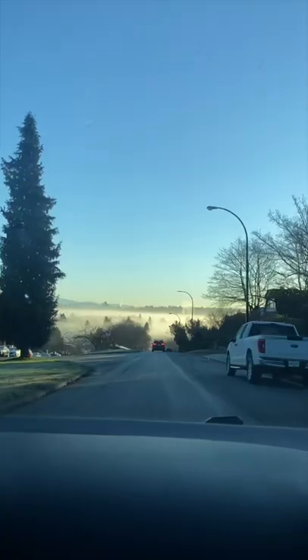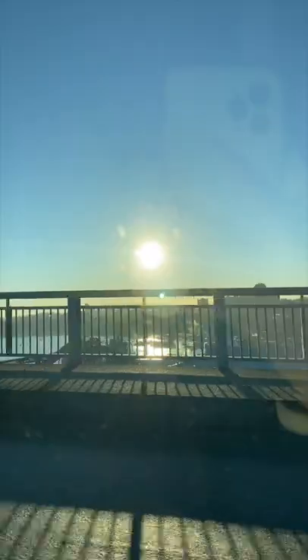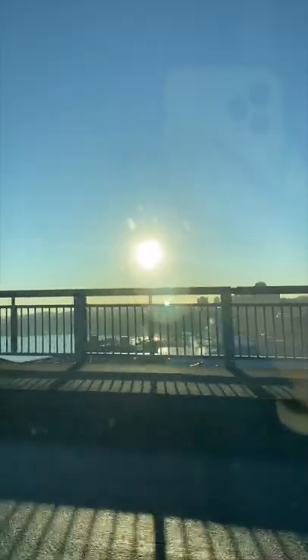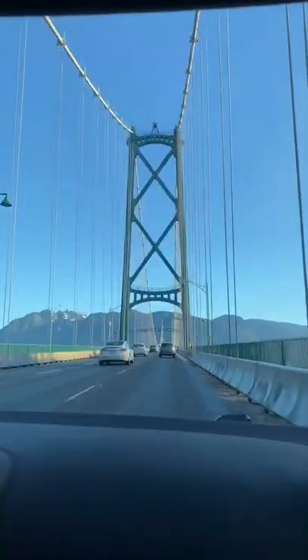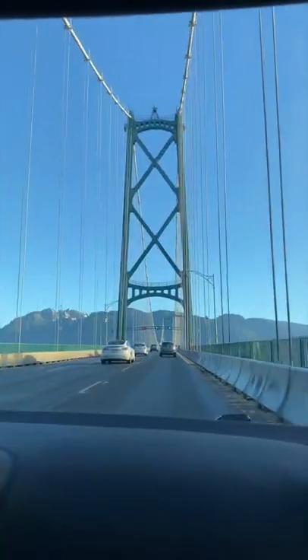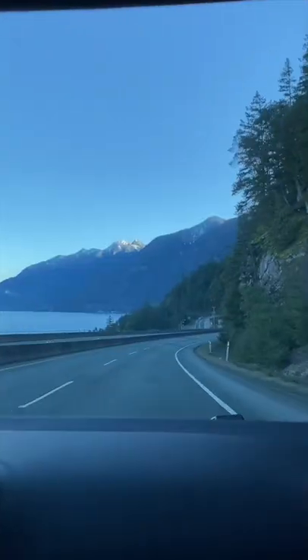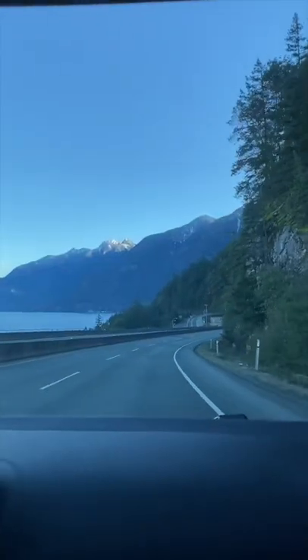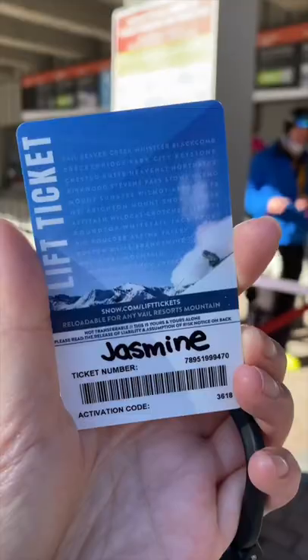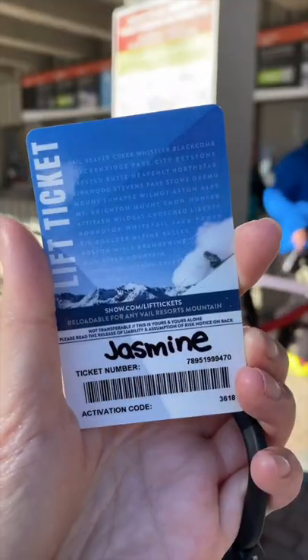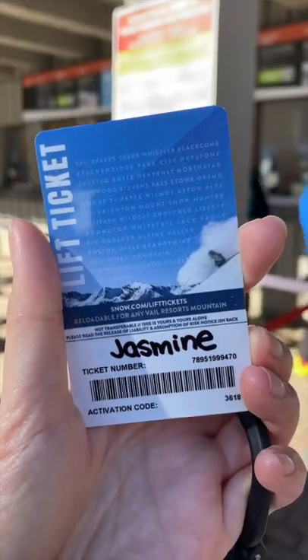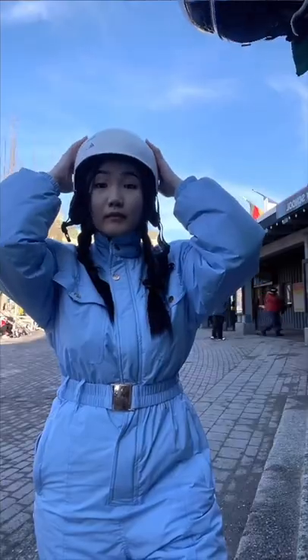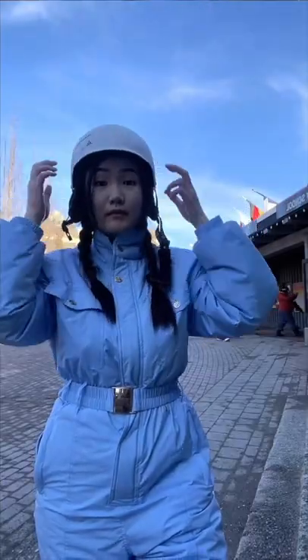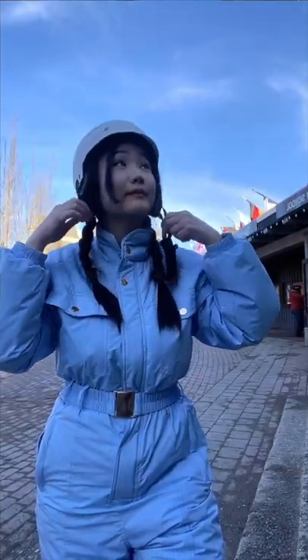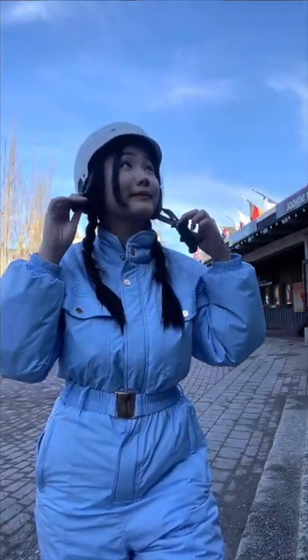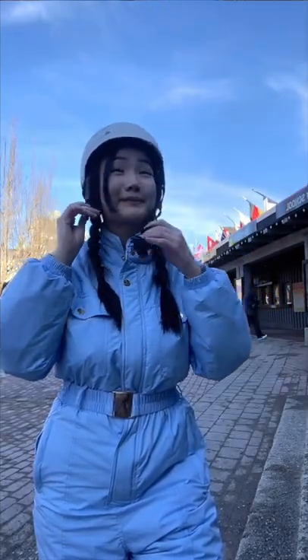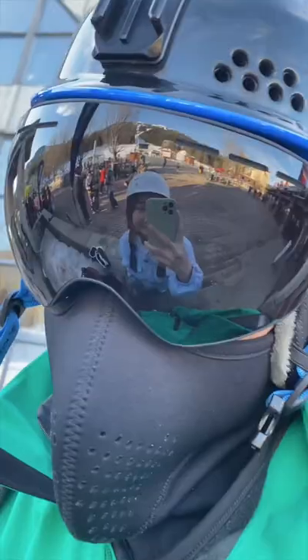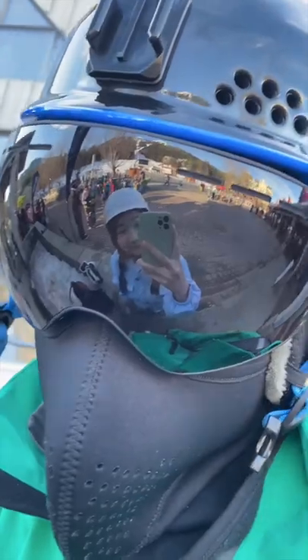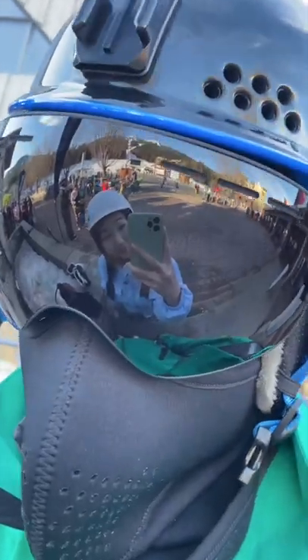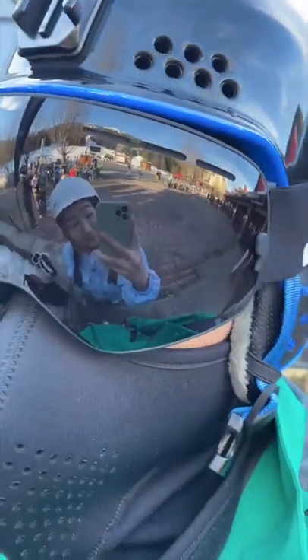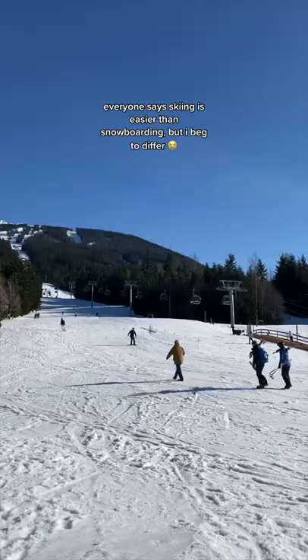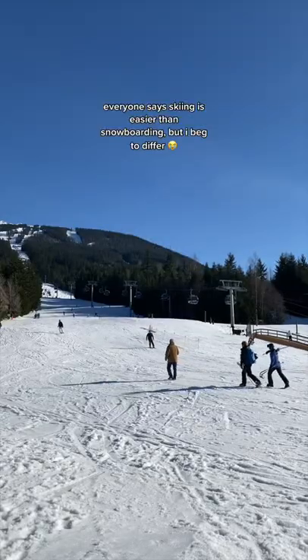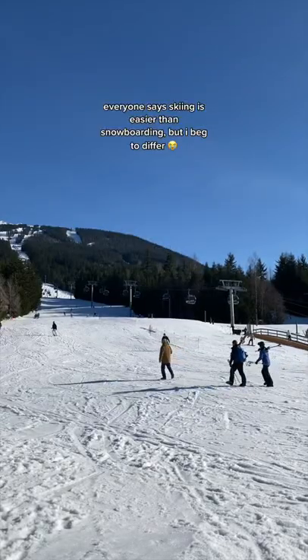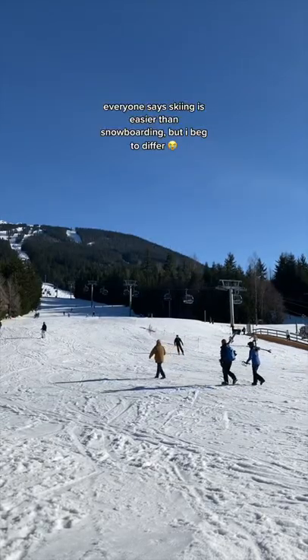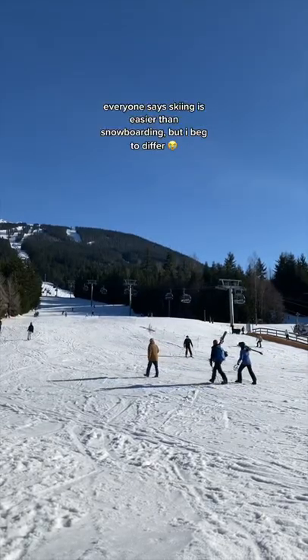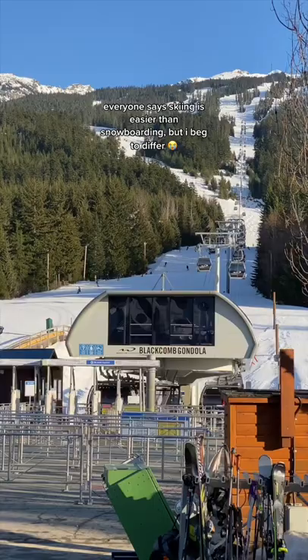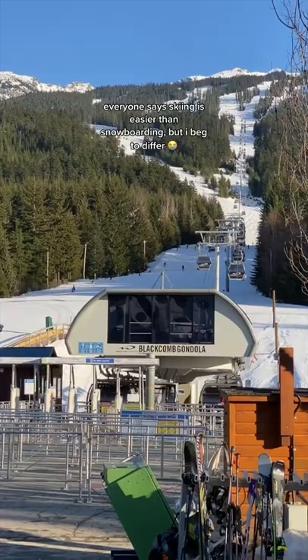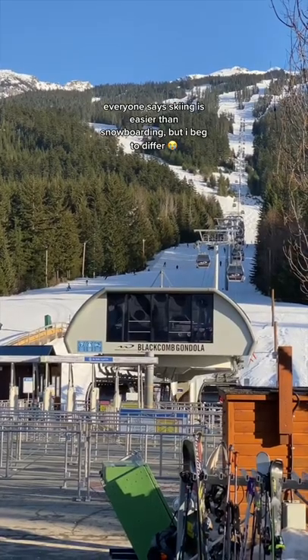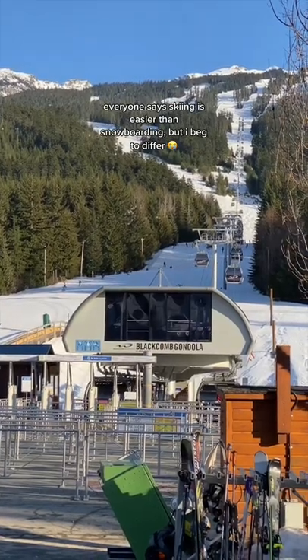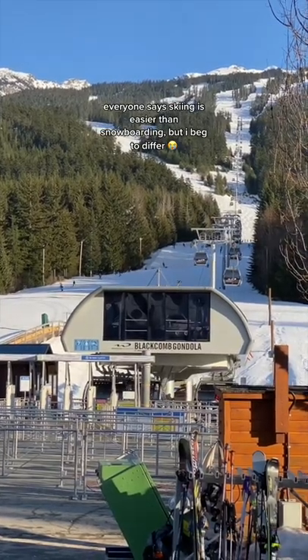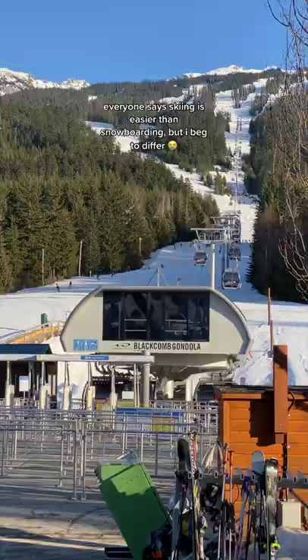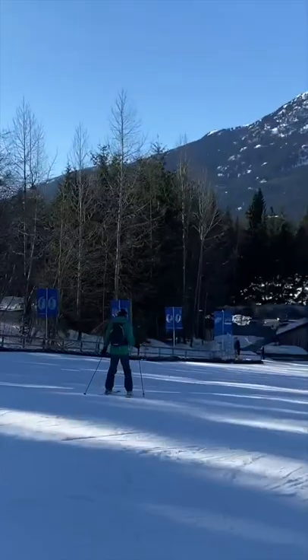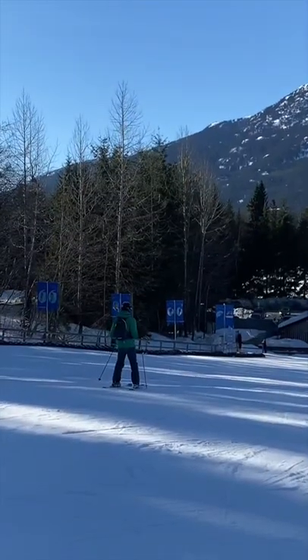Once we got to Whistler, I picked up a pair of MediaLift tickets from guest services, and we were off to get our rentals. I didn't take any skiing footage because I was literally too busy rolling down the hill and trying not to die.